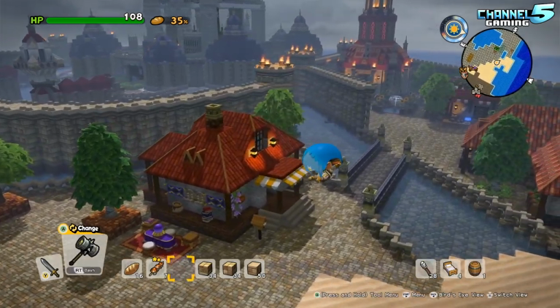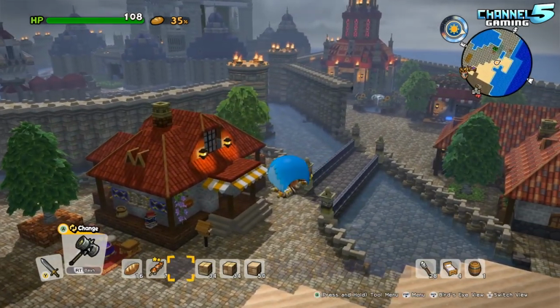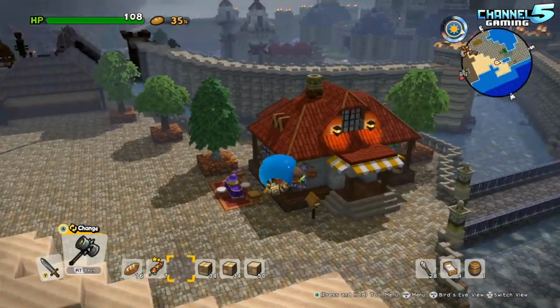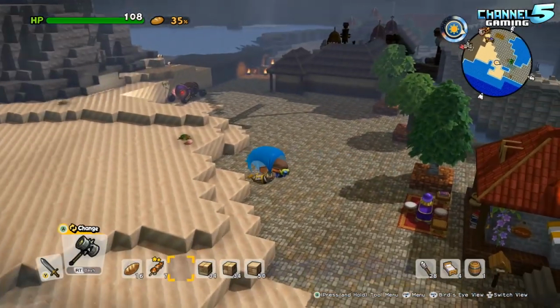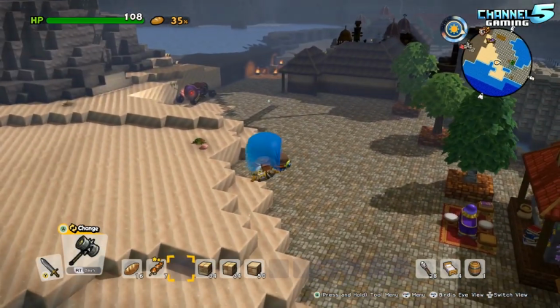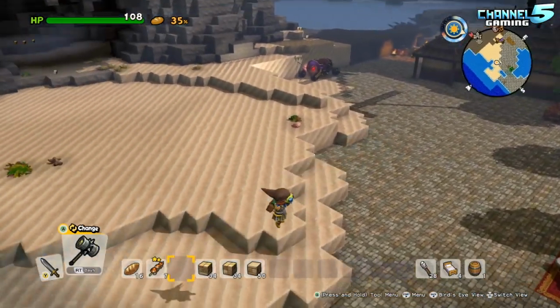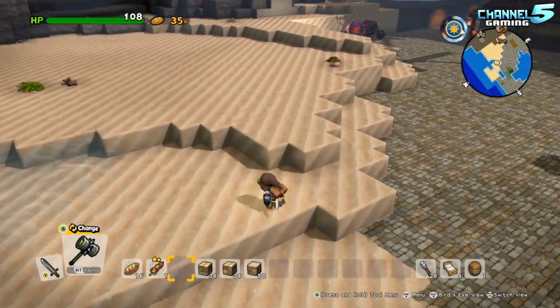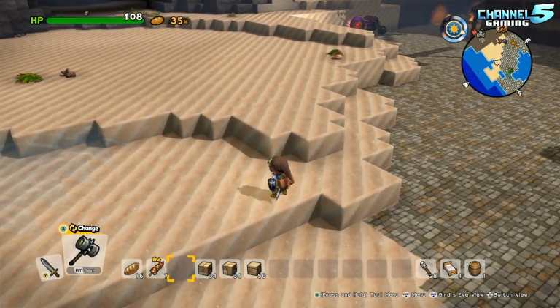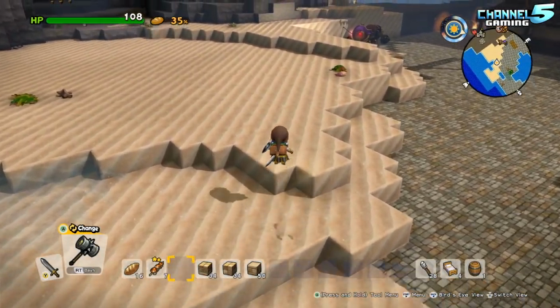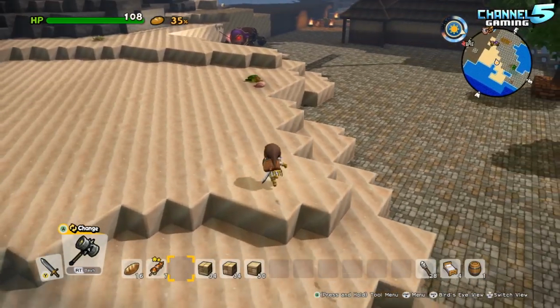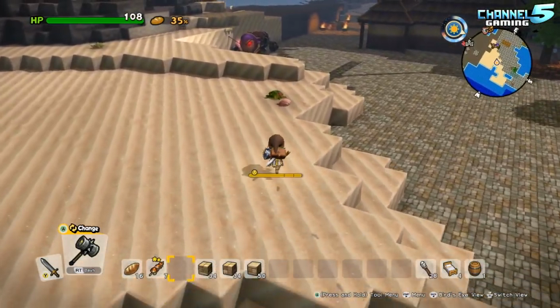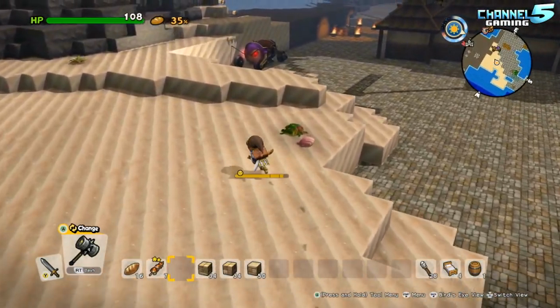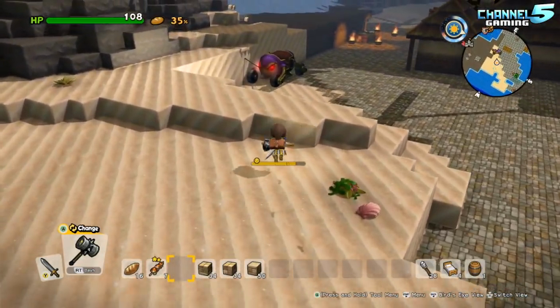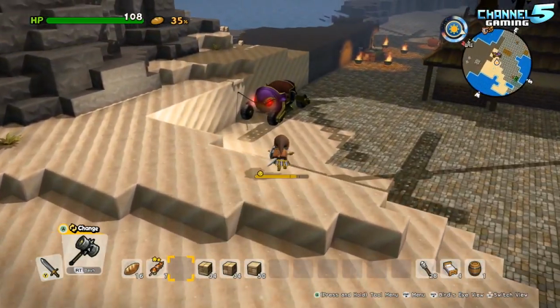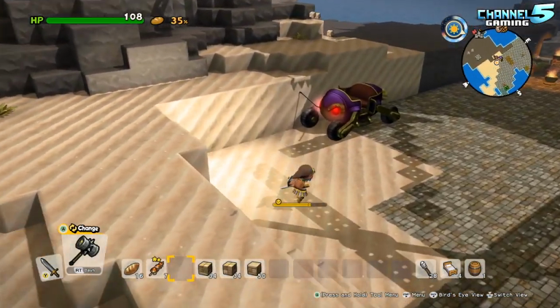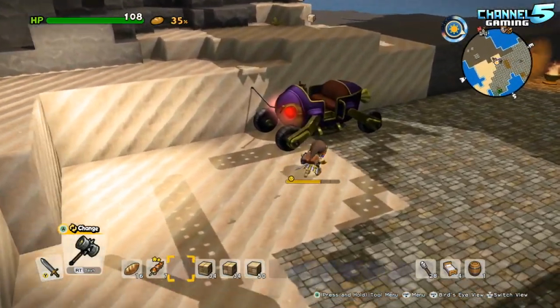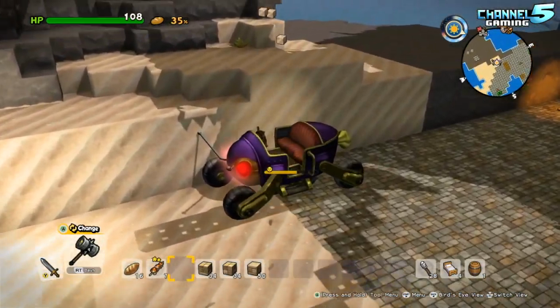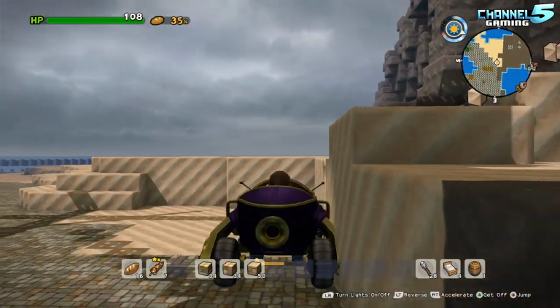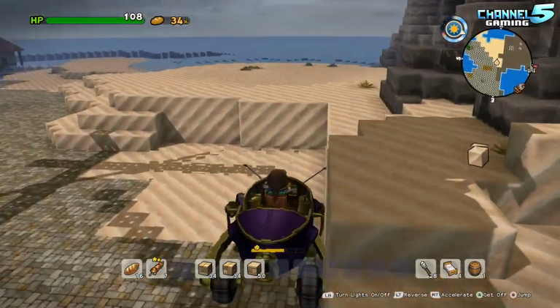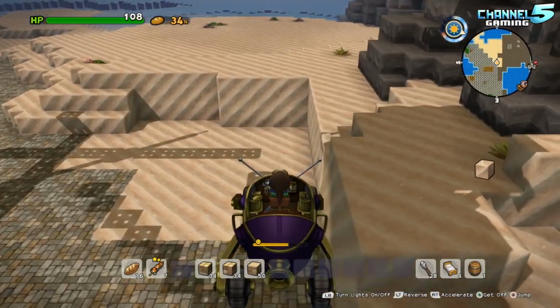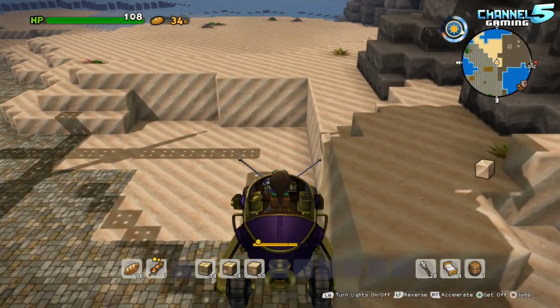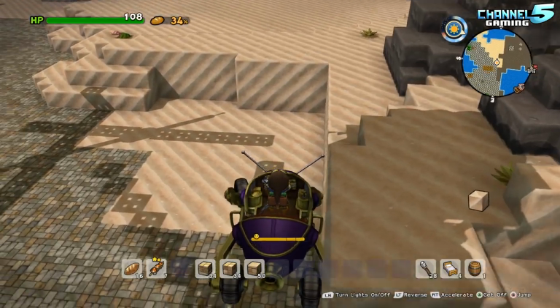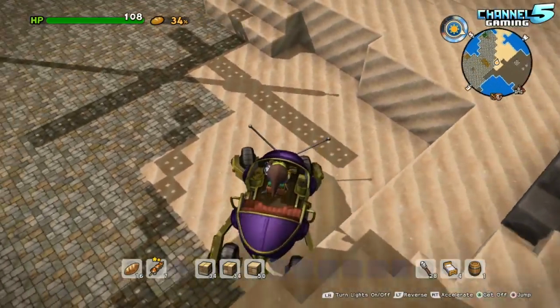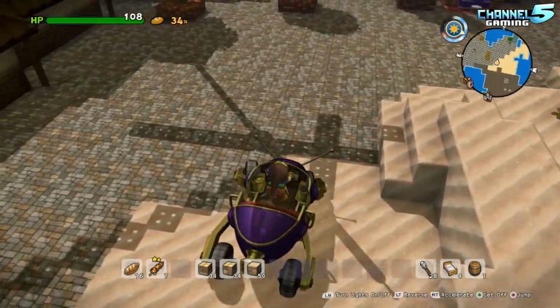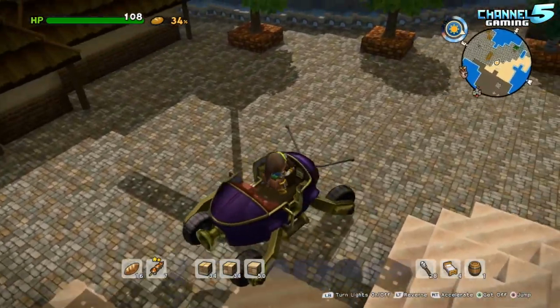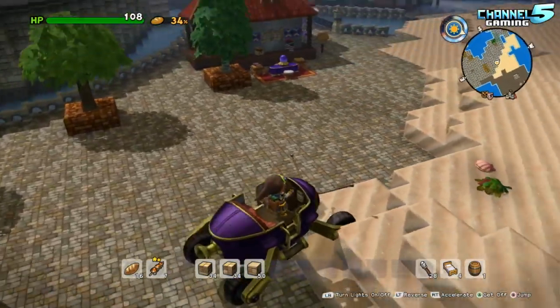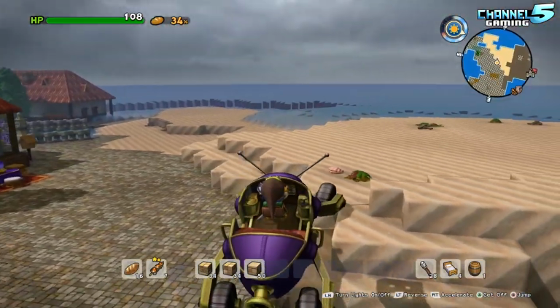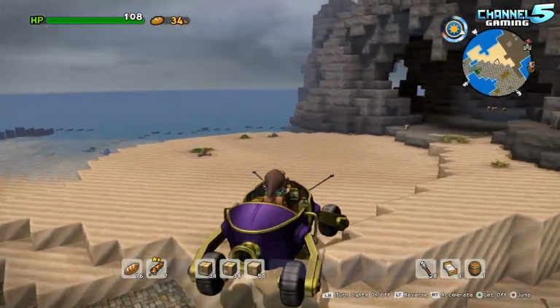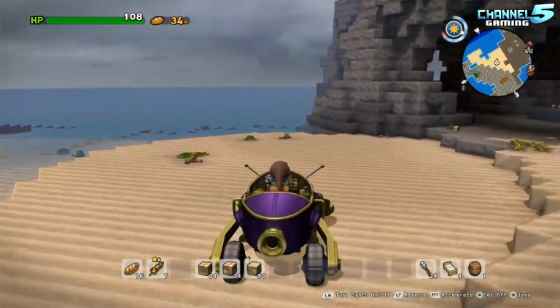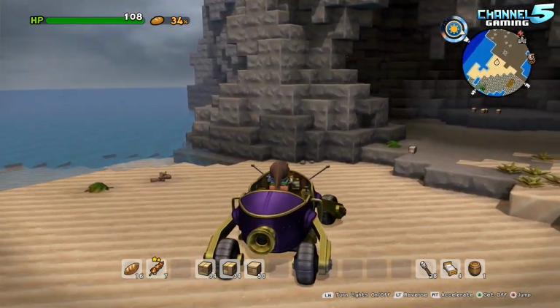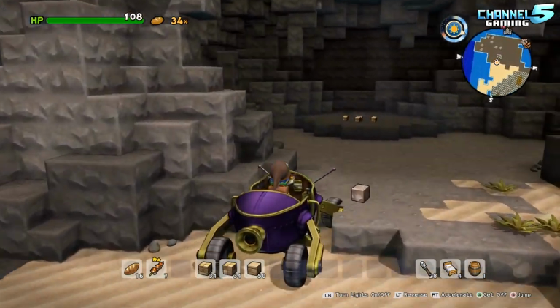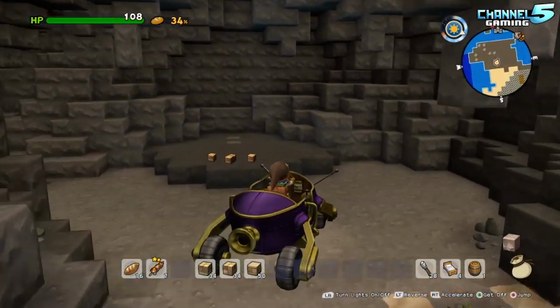There's a car there — yes, there is a car. There are vehicles in this game. As you can see, I've got a glider. There are mine tracks, vehicles like this and jumps, to help you get around your island nice and quickly.